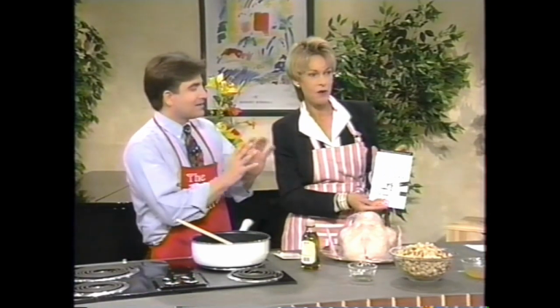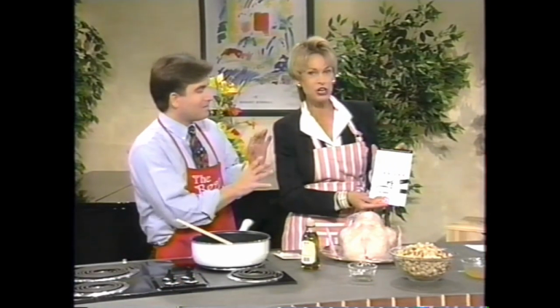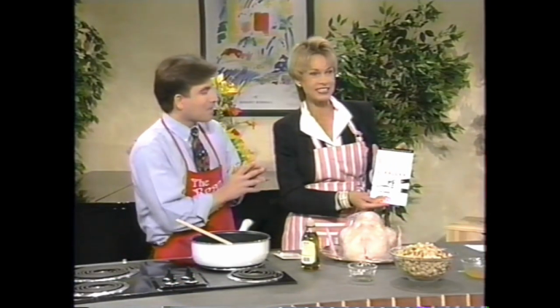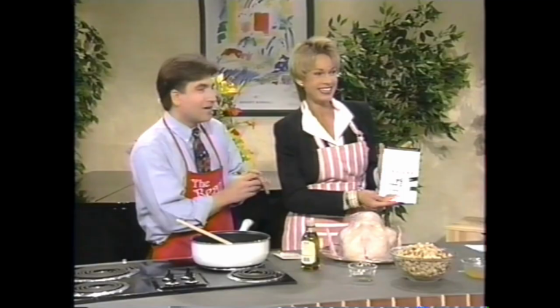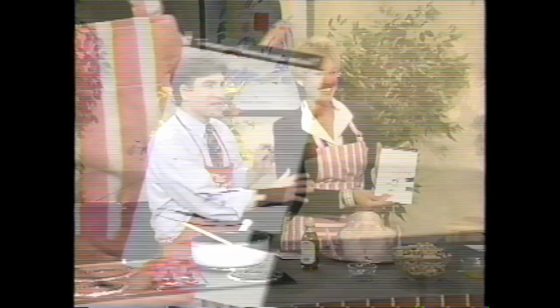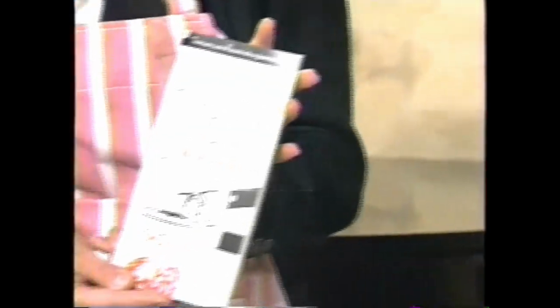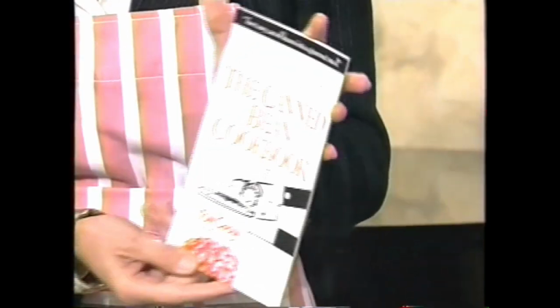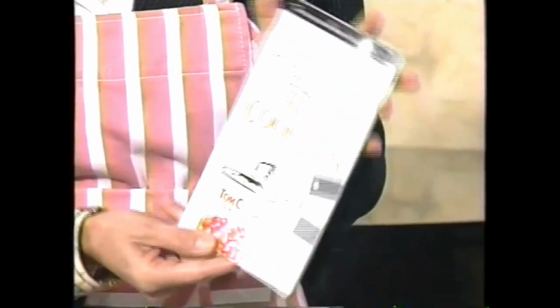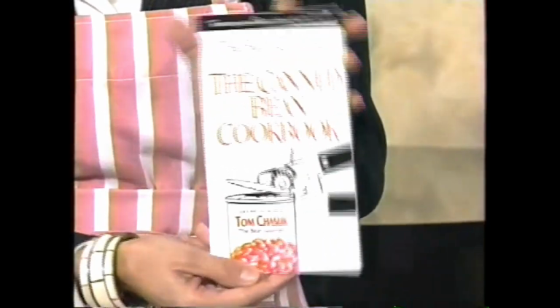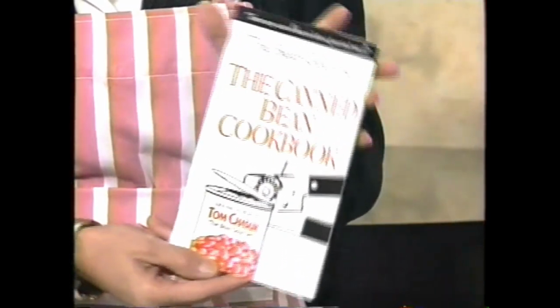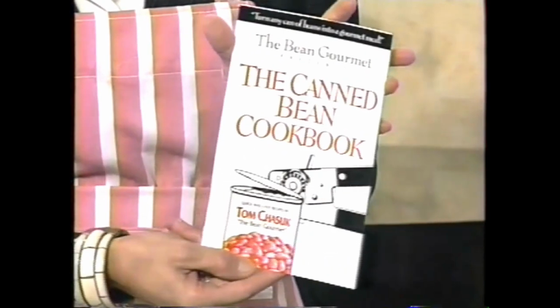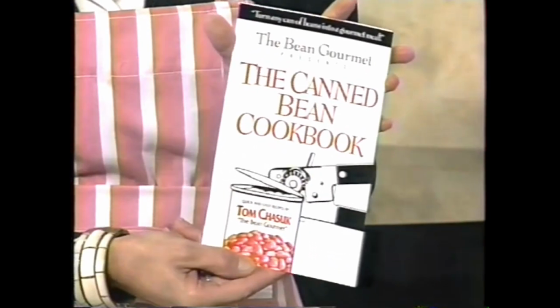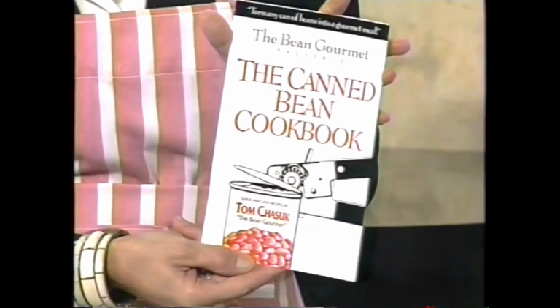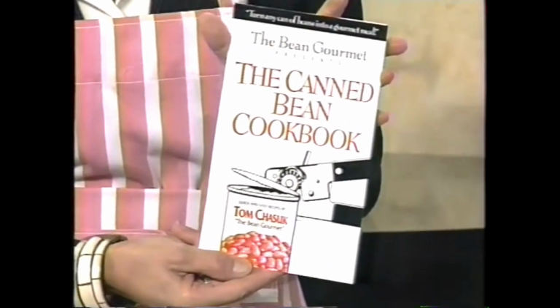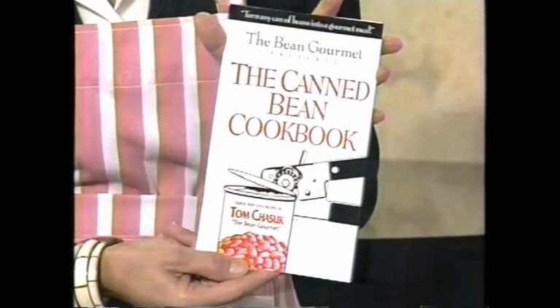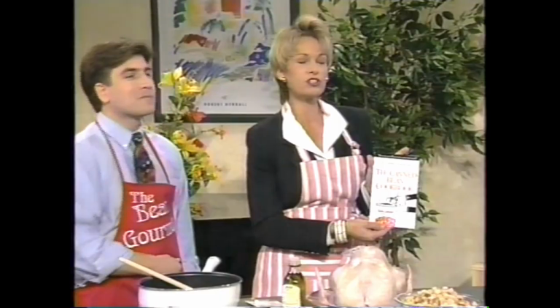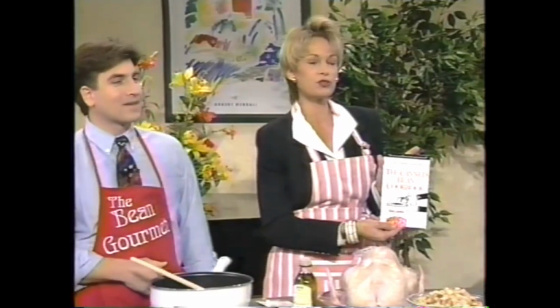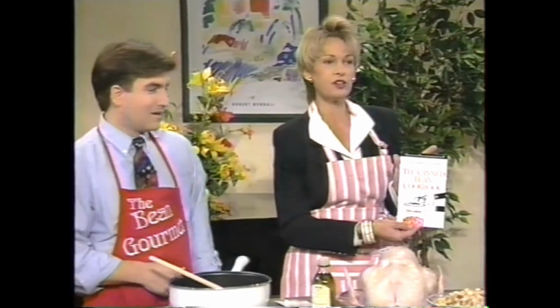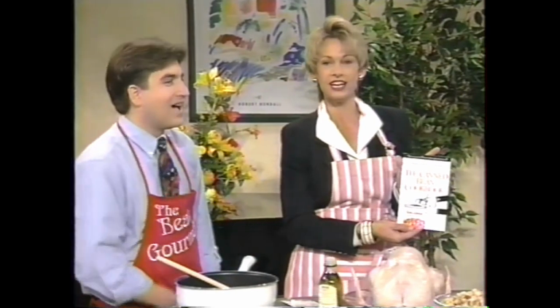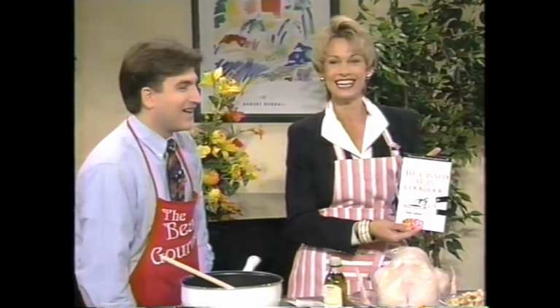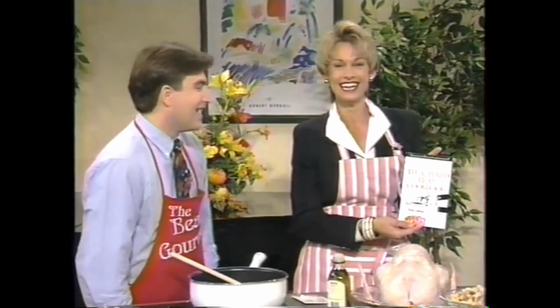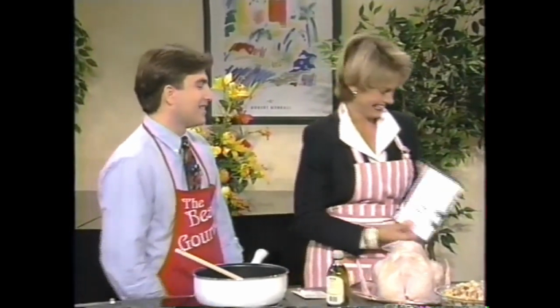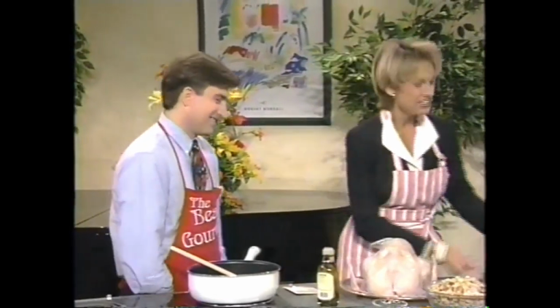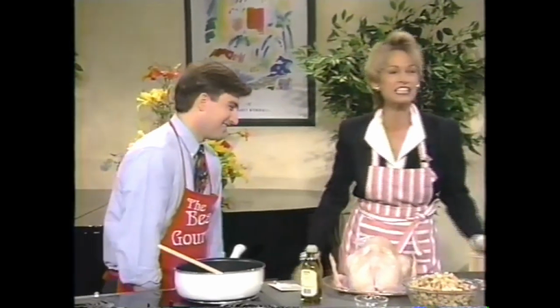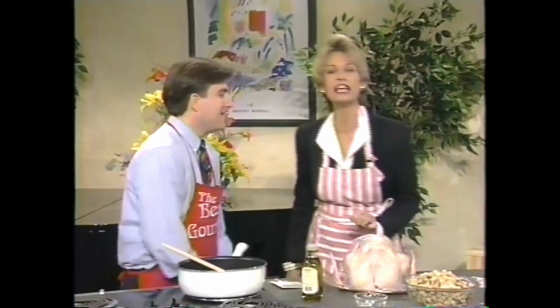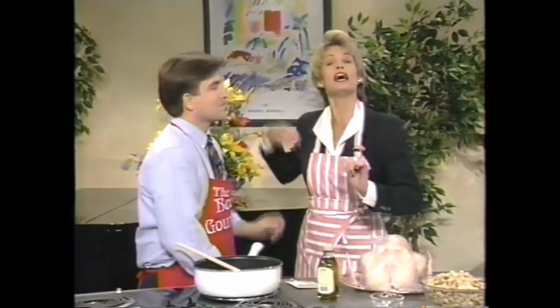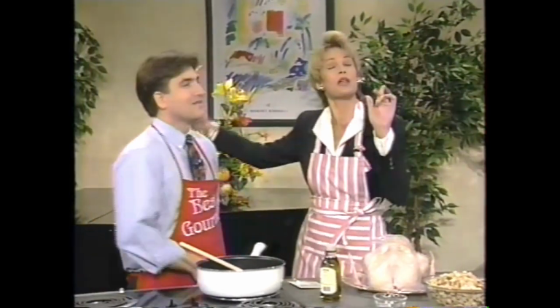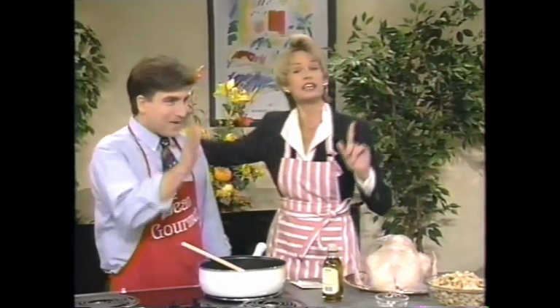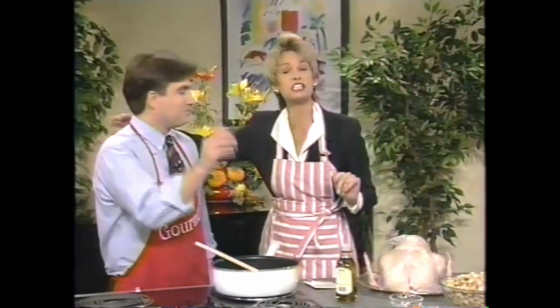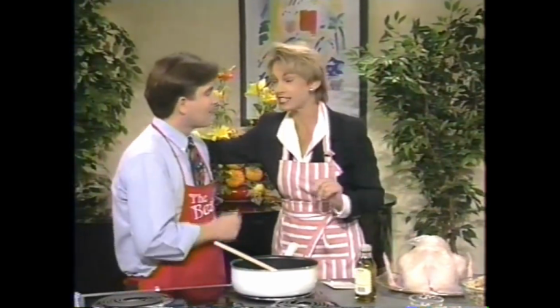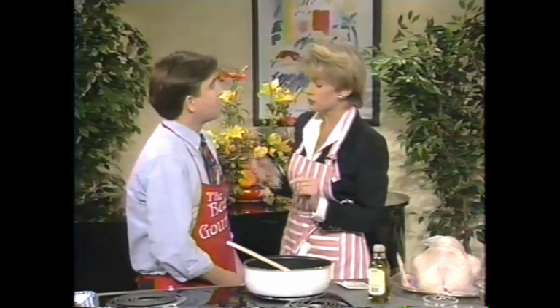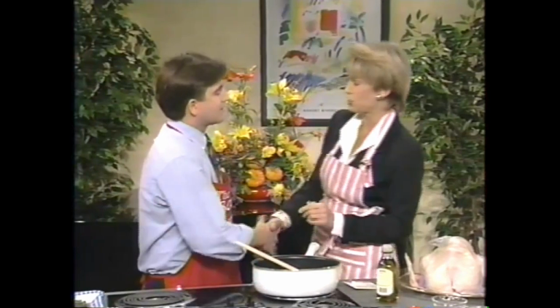Where are you showing this? Oh, it doesn't matter — oh, there it is. Isn't that beautiful, Cindy? It's wonderful, and it's in four stores throughout your area. This is Tommy — Tommy Chasik. Welcome to the show, Tommy. Thank you, Cindy.